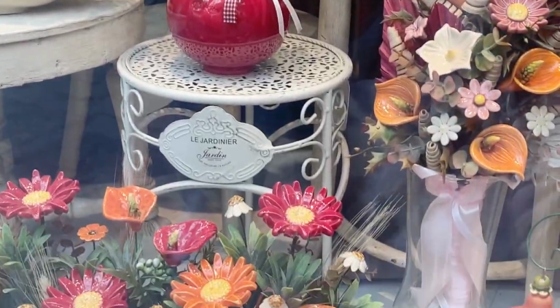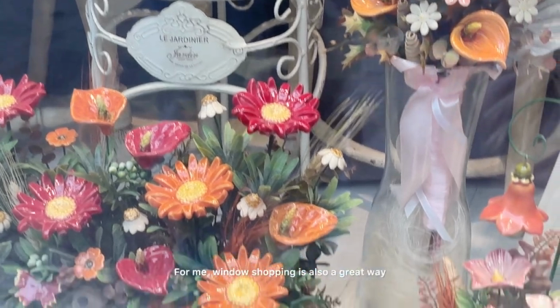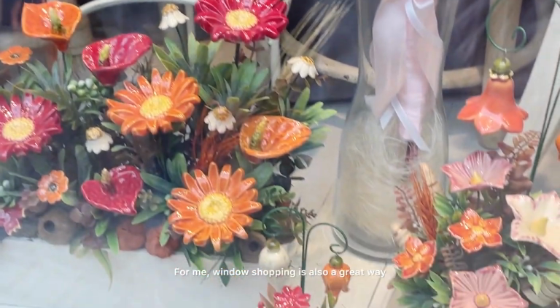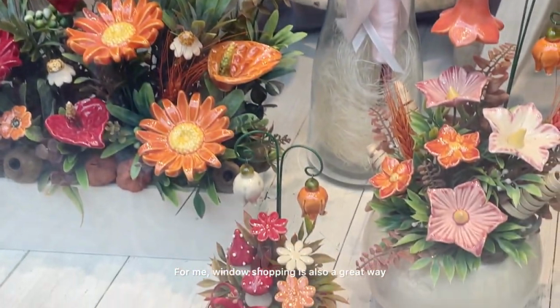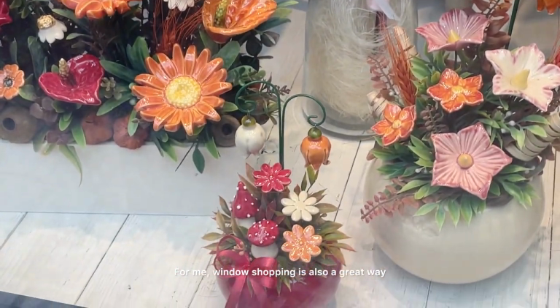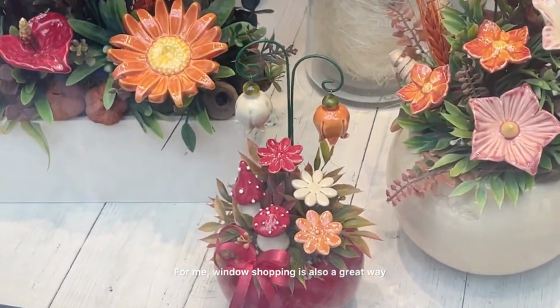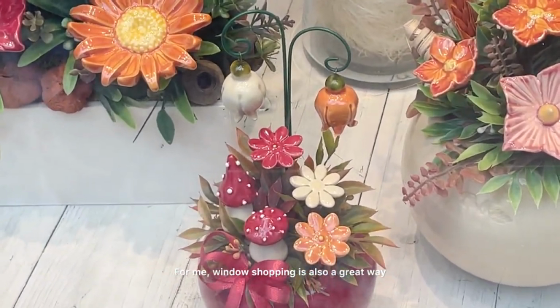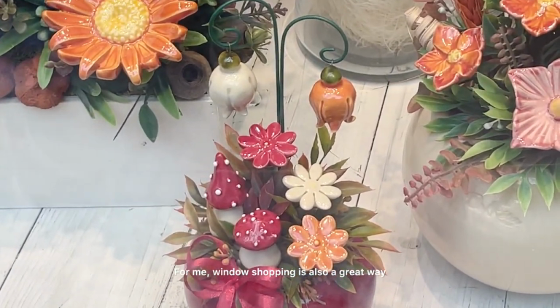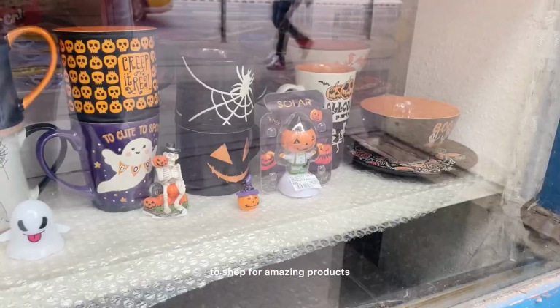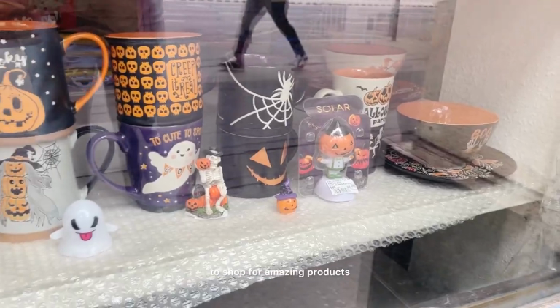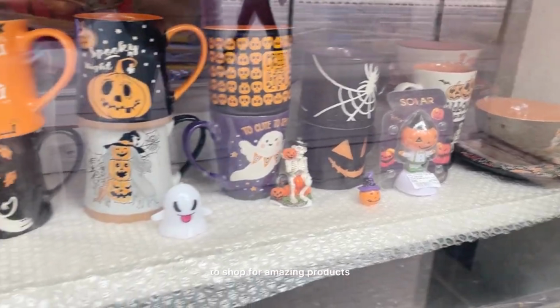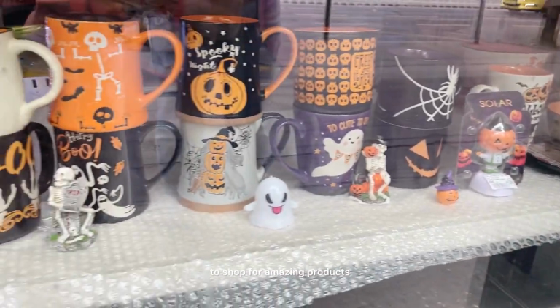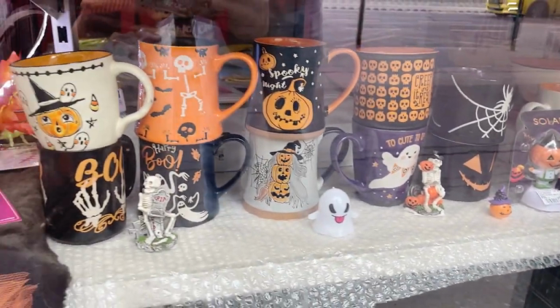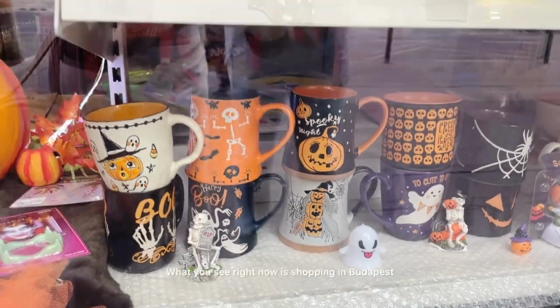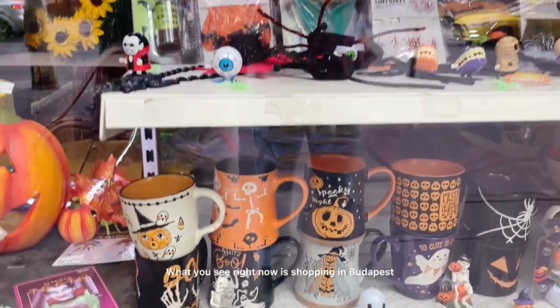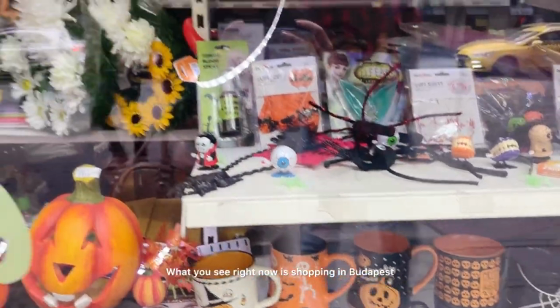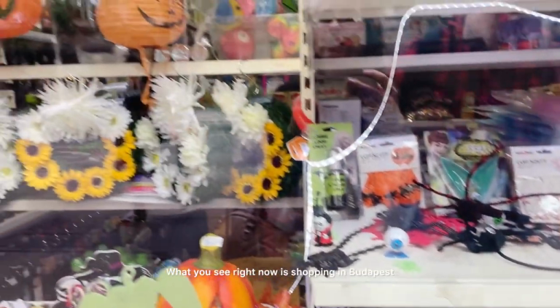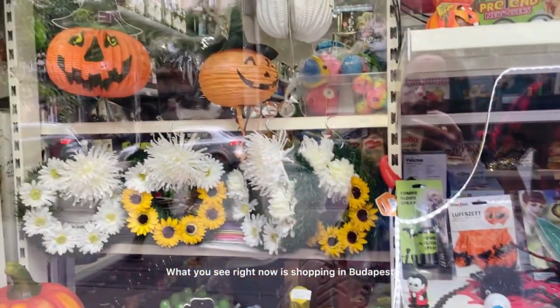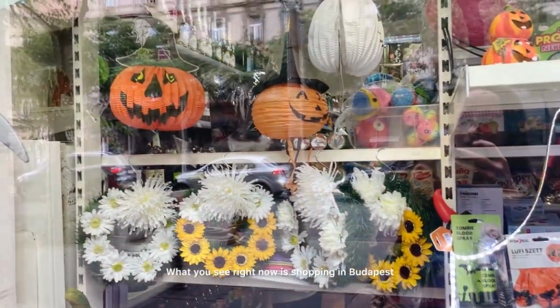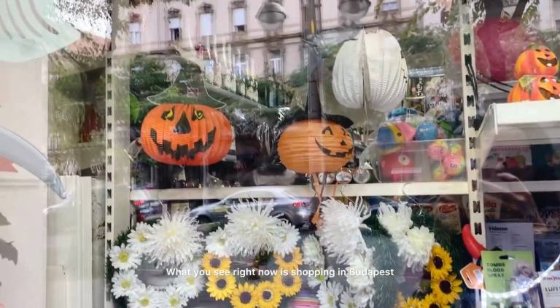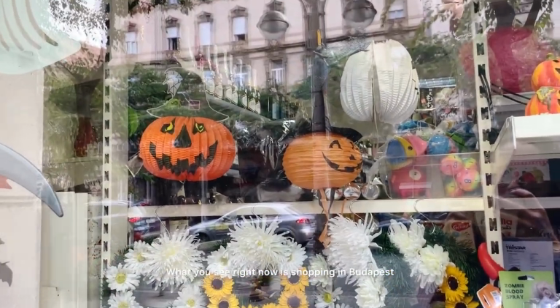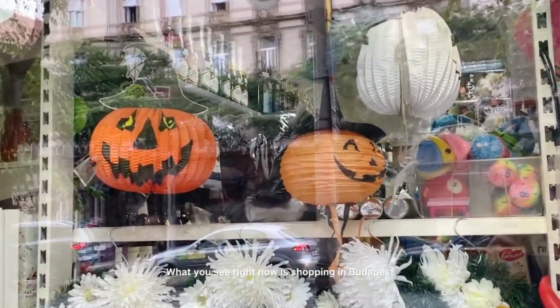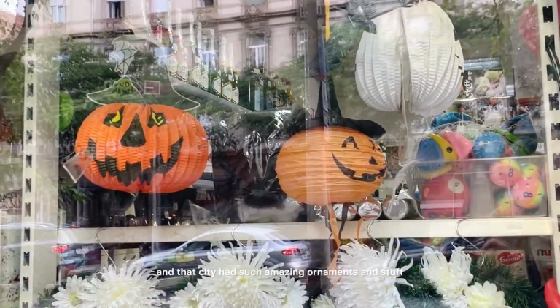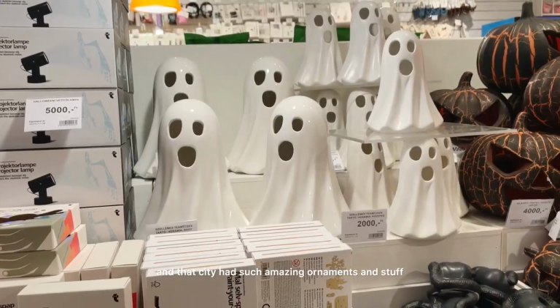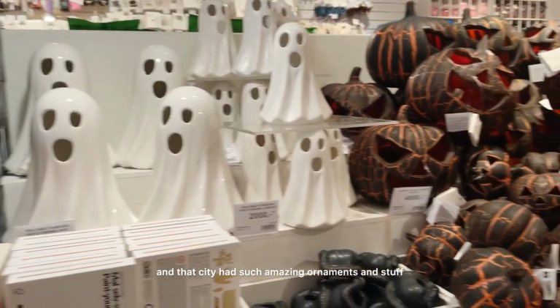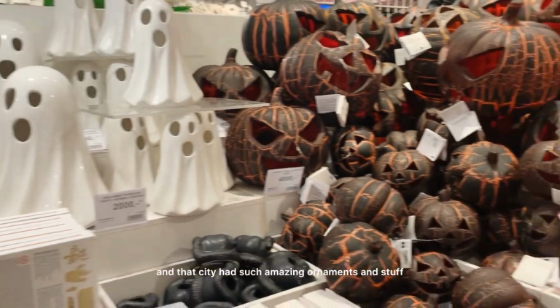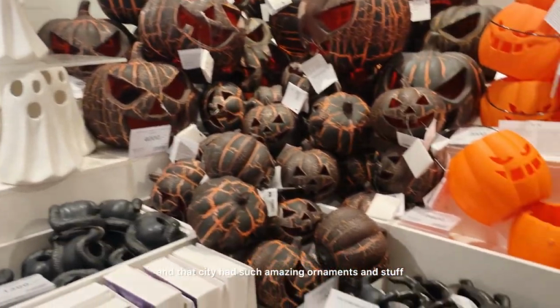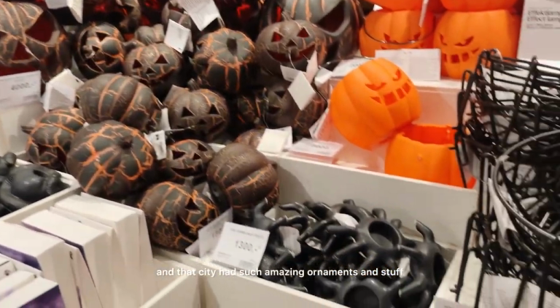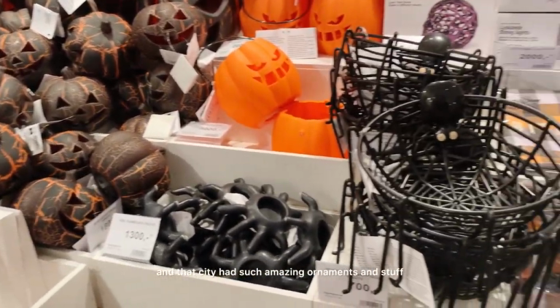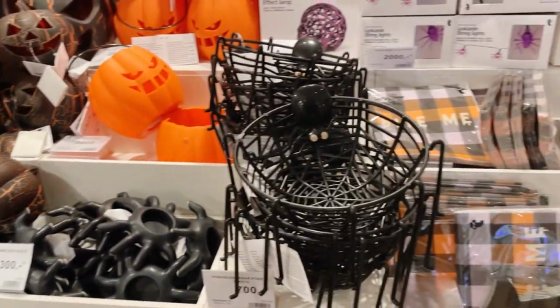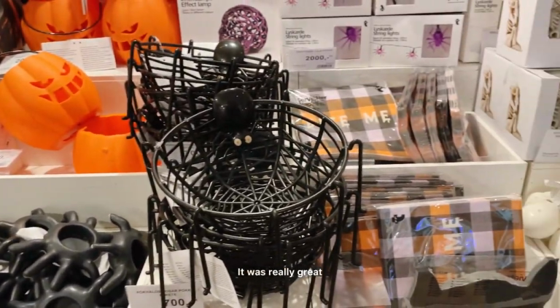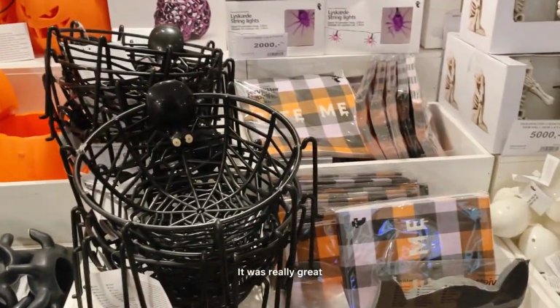For me, window shopping is also a great way to shop for amazing products. What you see right now is shopping in Budapest, and that city had such amazing ornaments and stuff — it was really great.